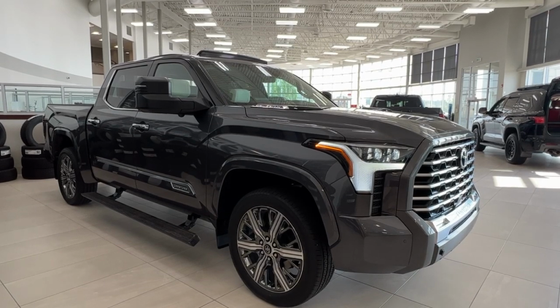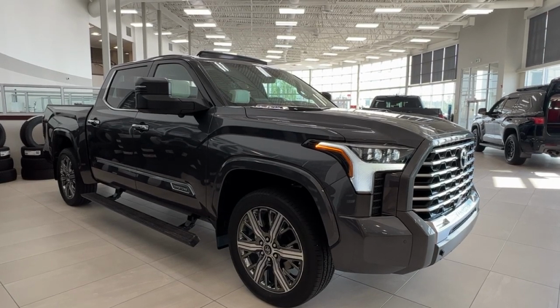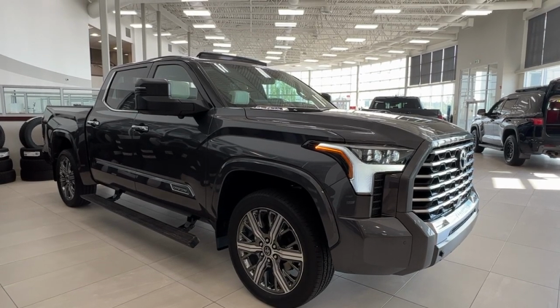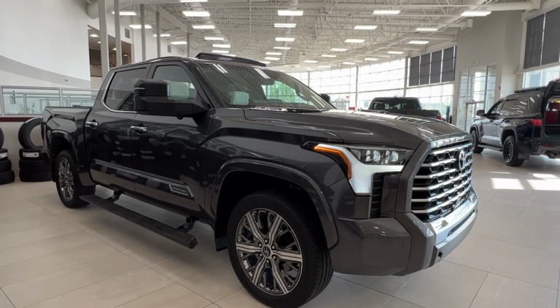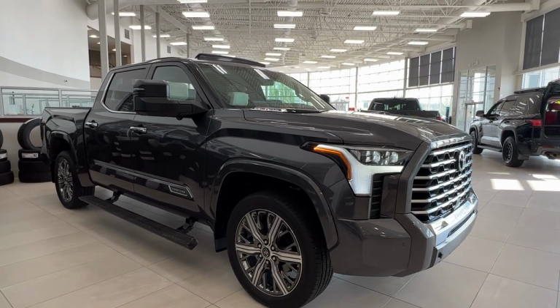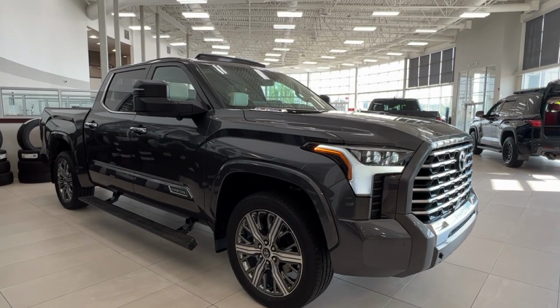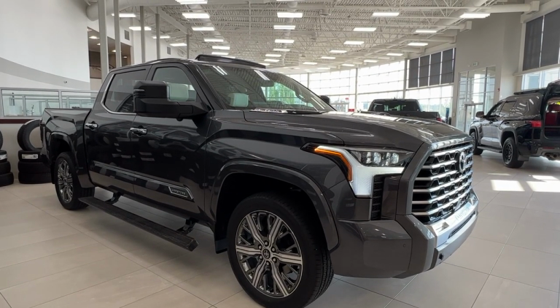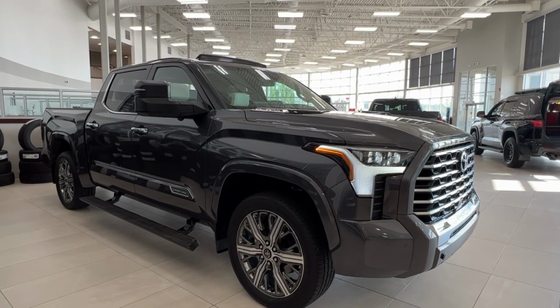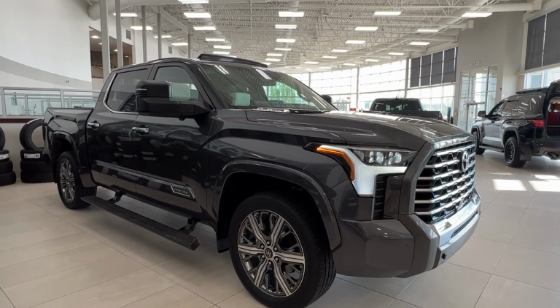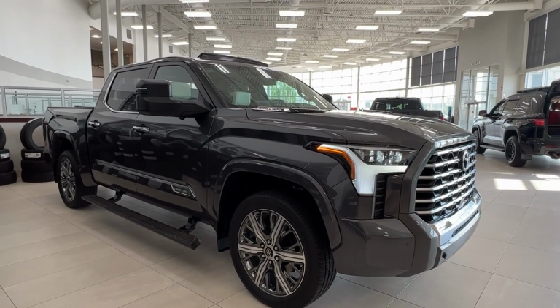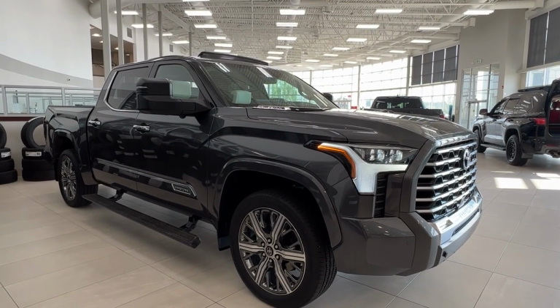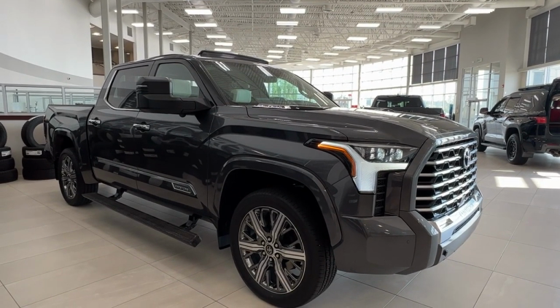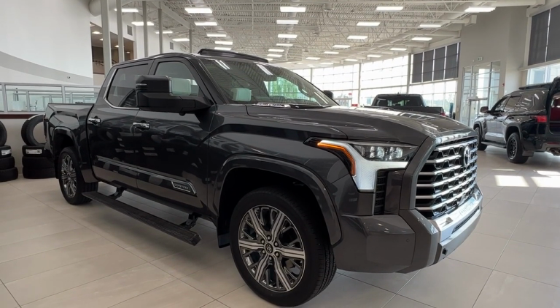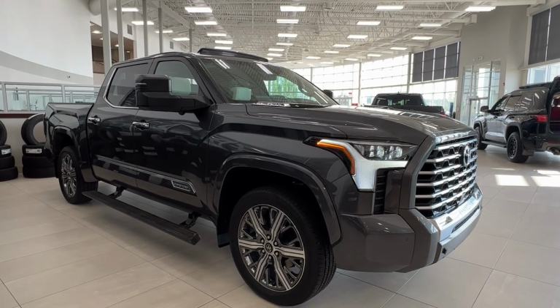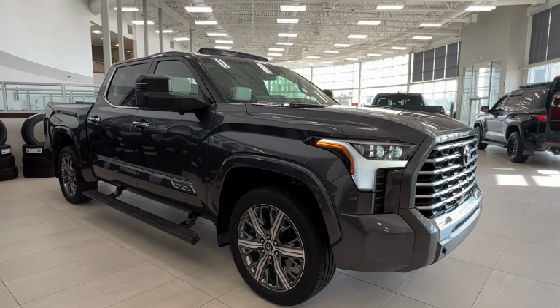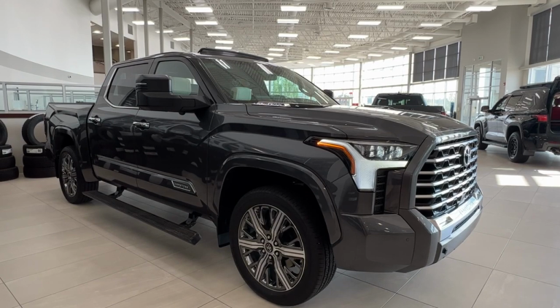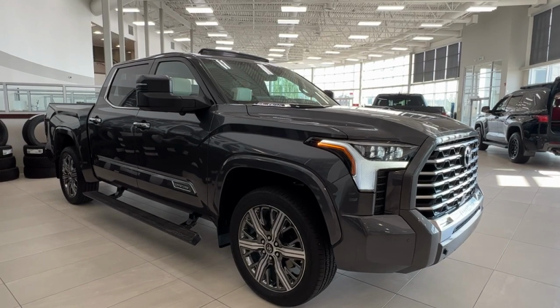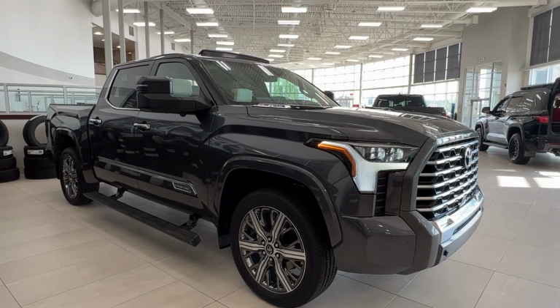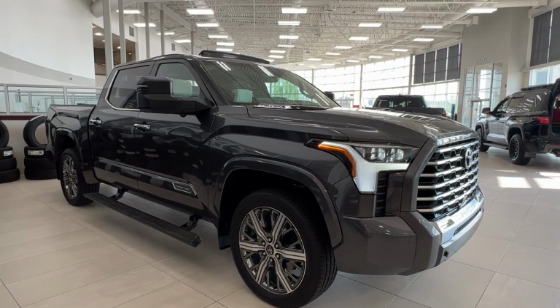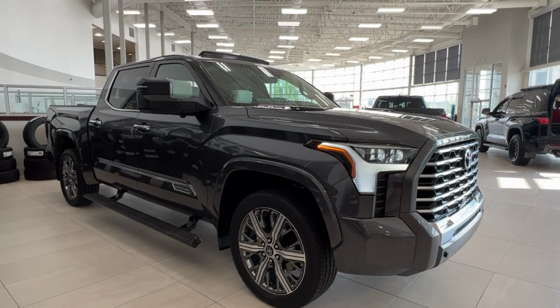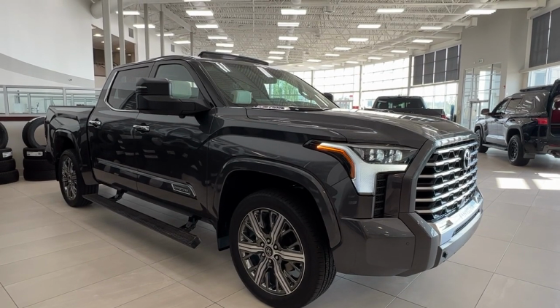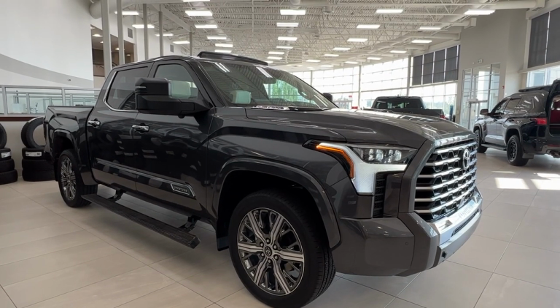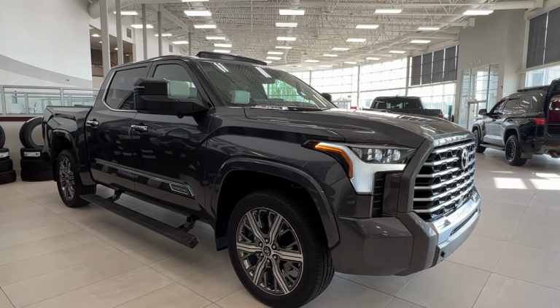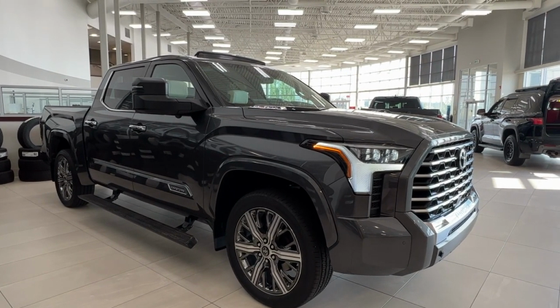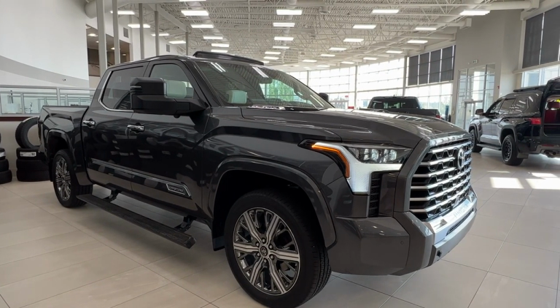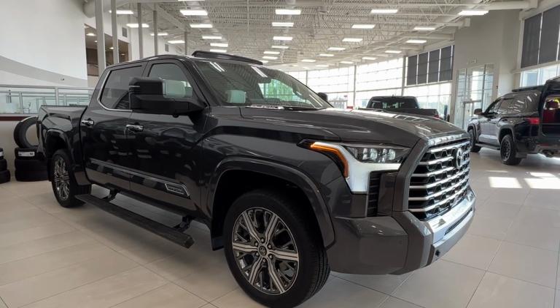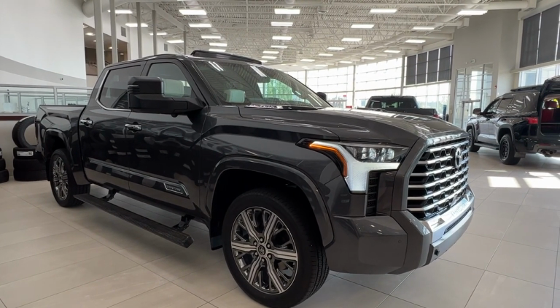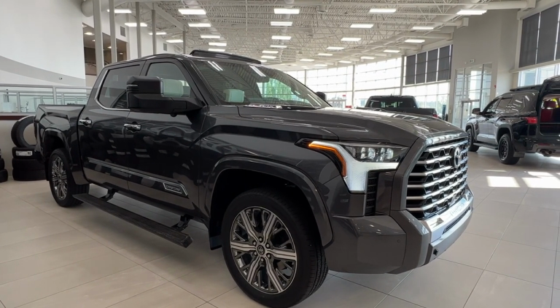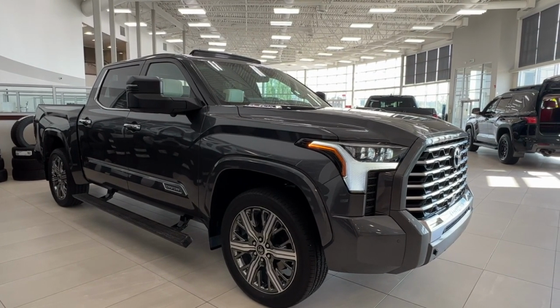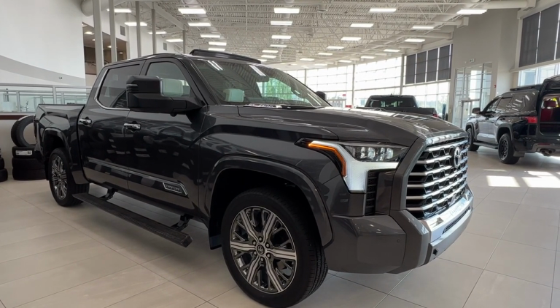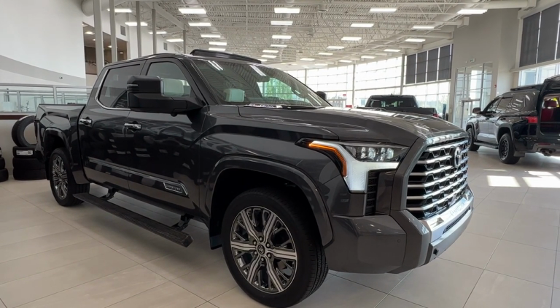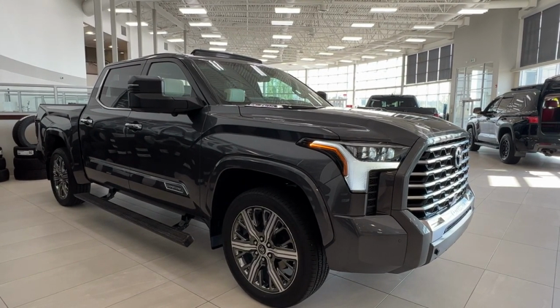Hello and welcome back to Sherwood Park Toyota. Today we're taking a look at a 2023 Toyota Tundra Capstone Hybrid in the color gray. Let's take a look.